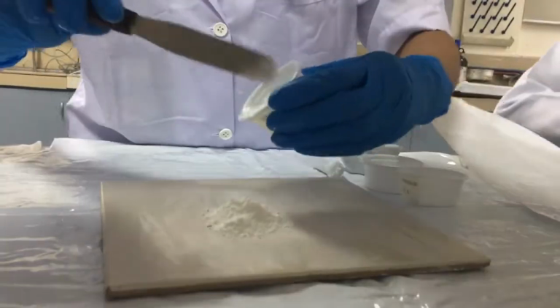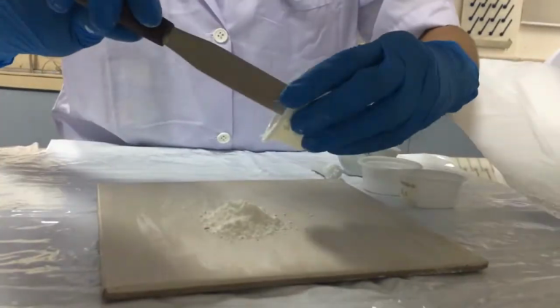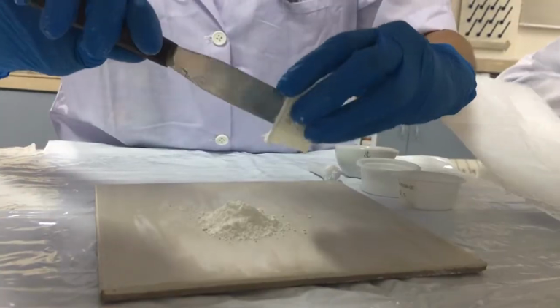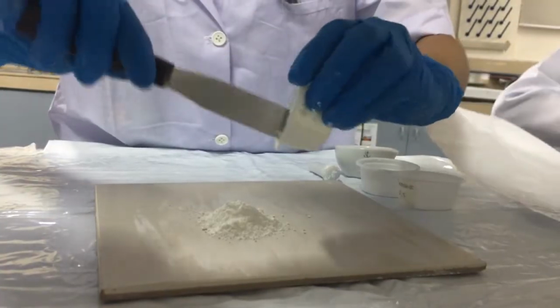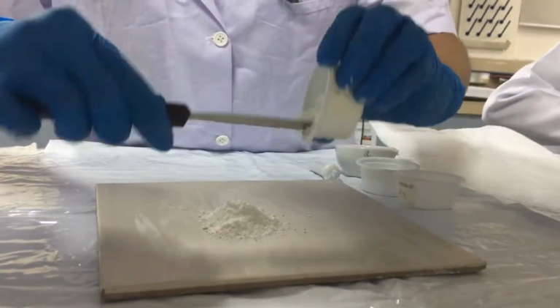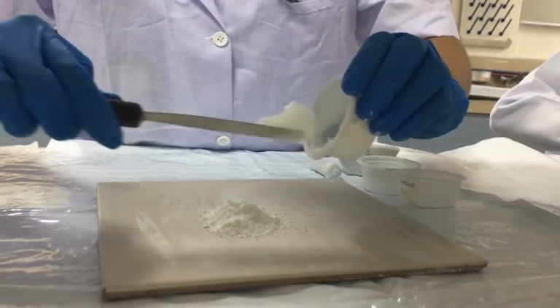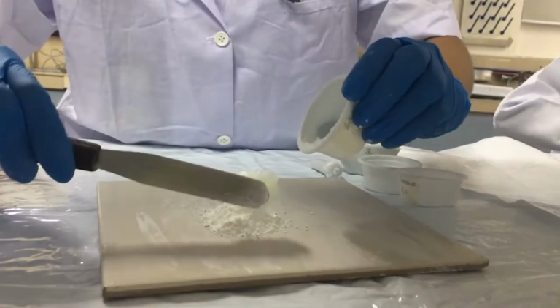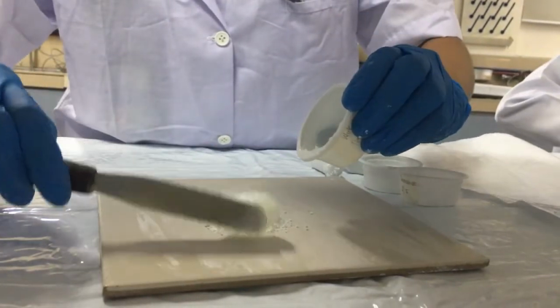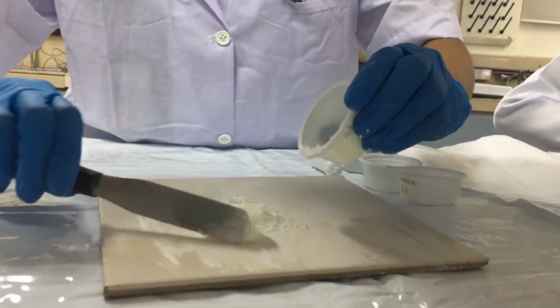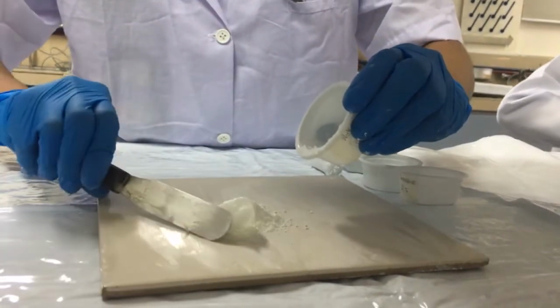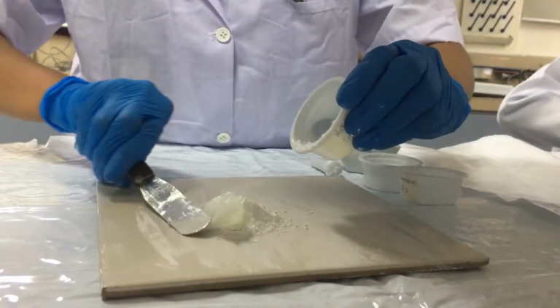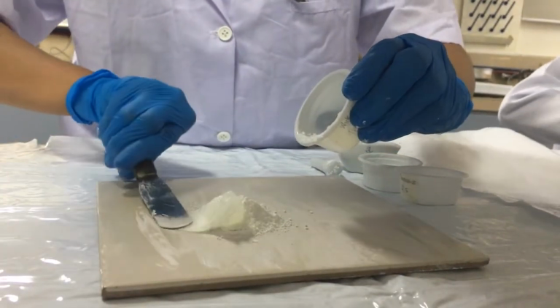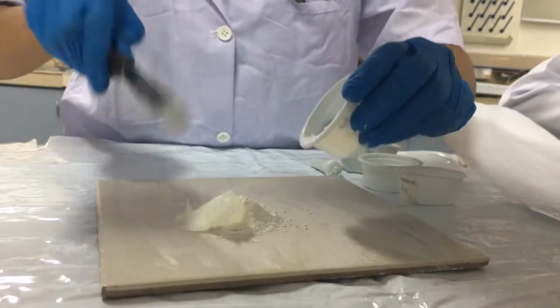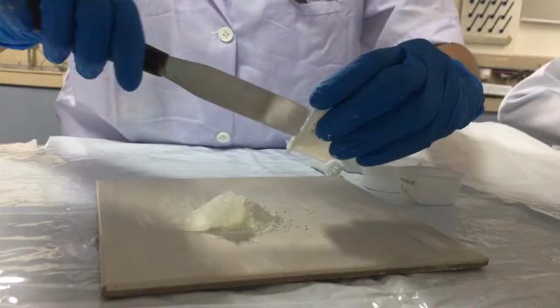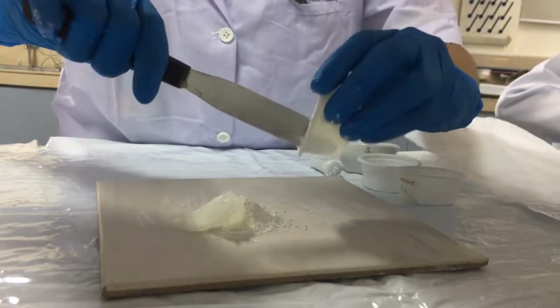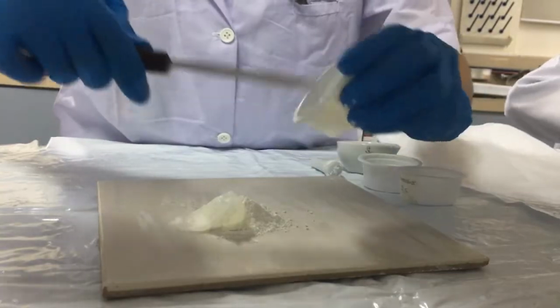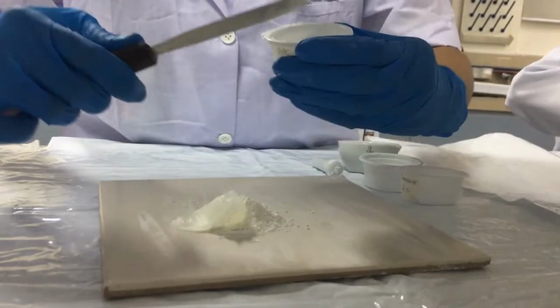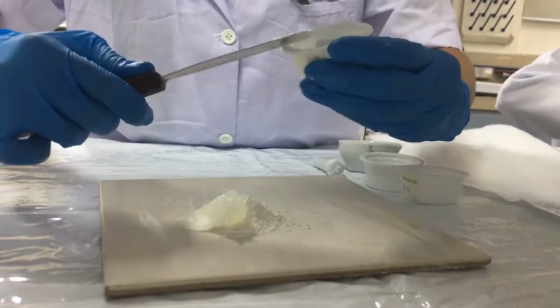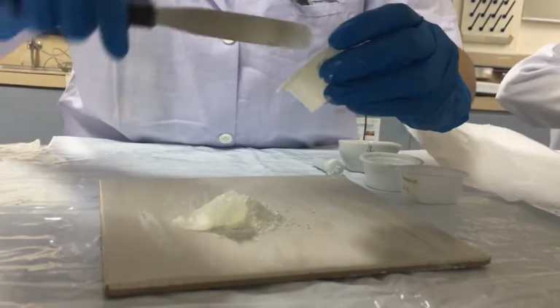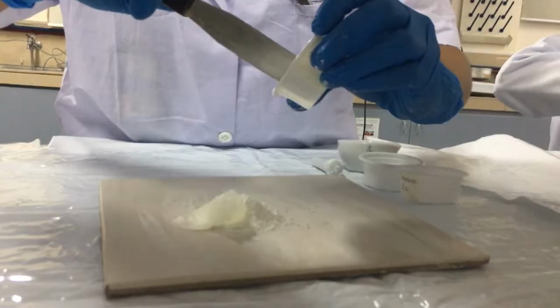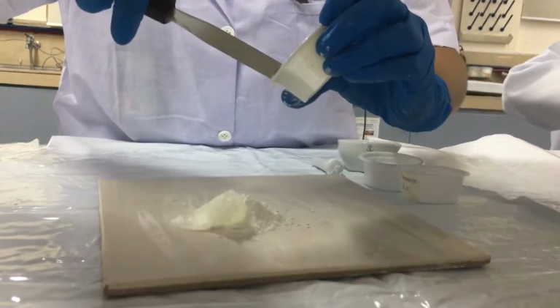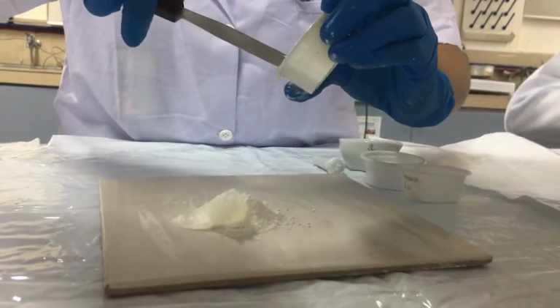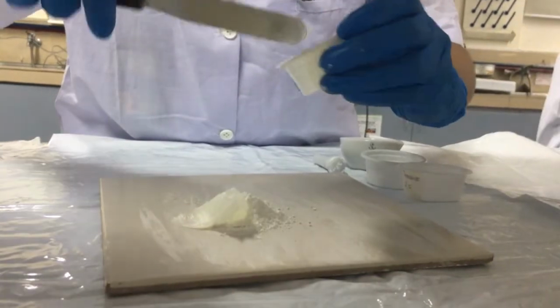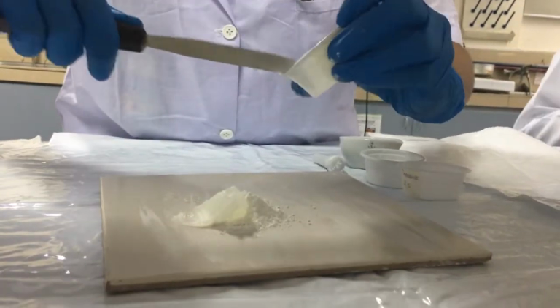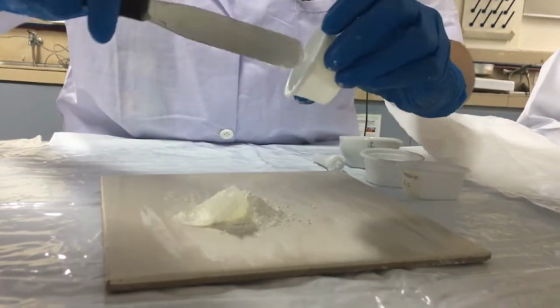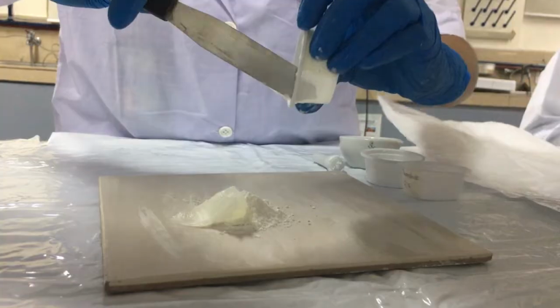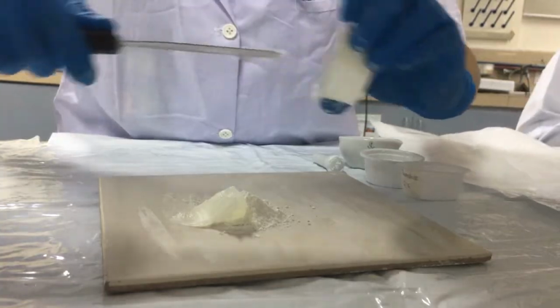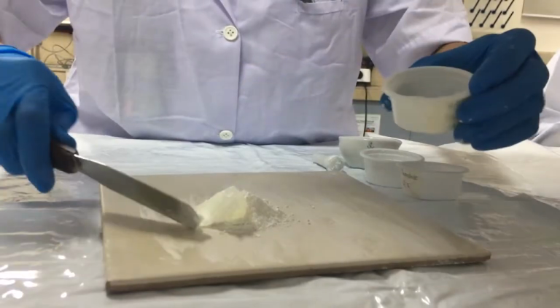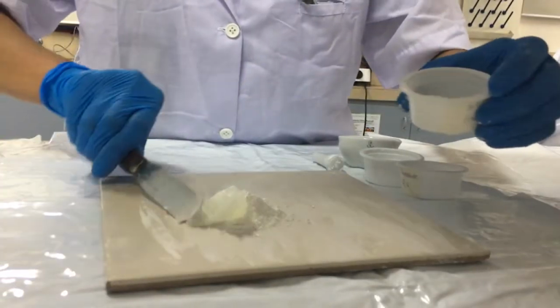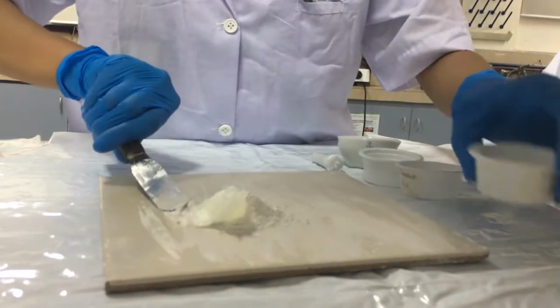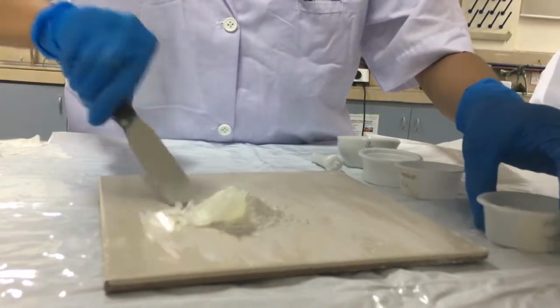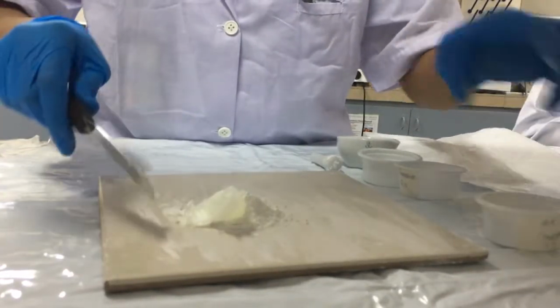Fourth, put the 5 grams of white petrolatum into the pill tile. Levigate properly so that the ingredients are evenly blended with each other.